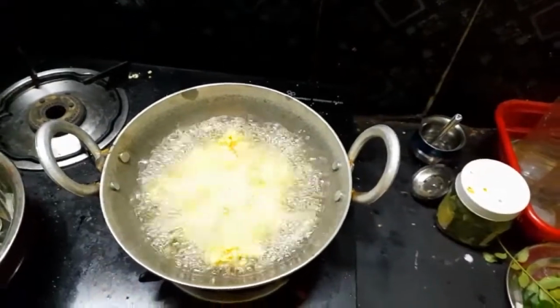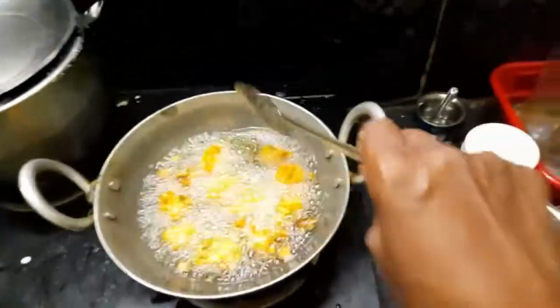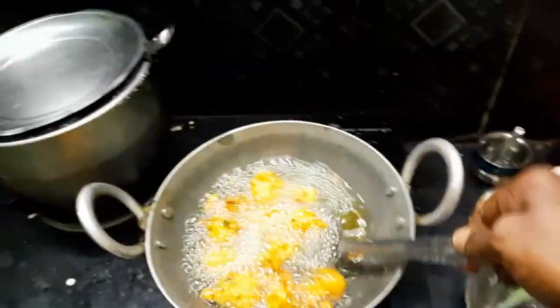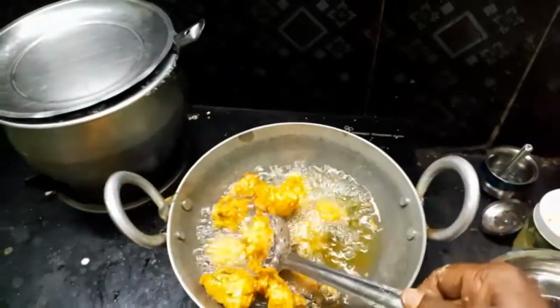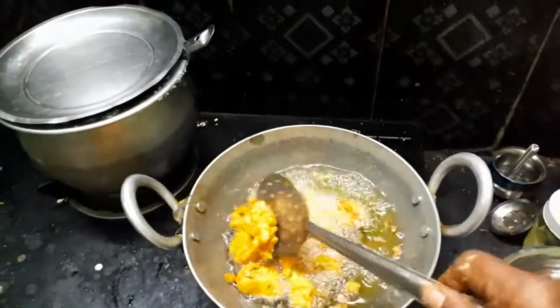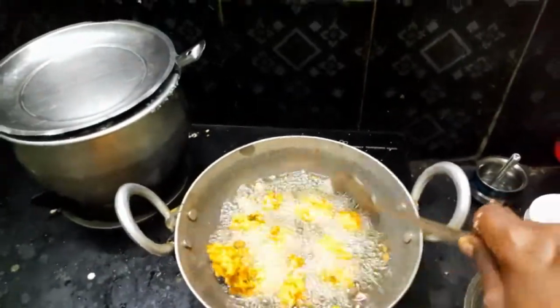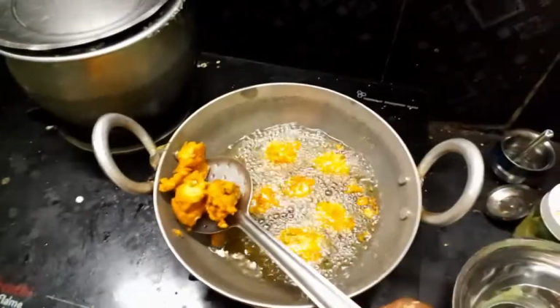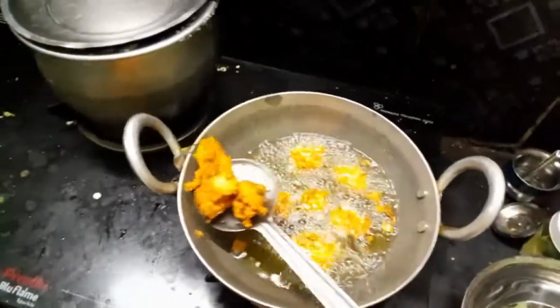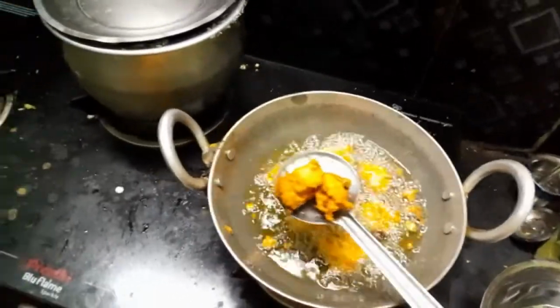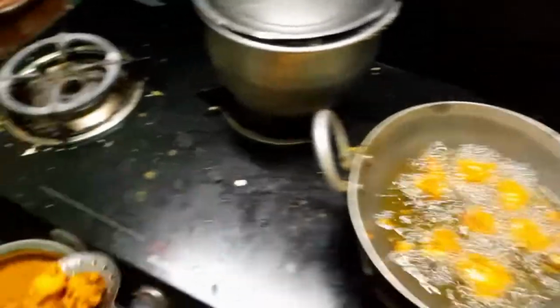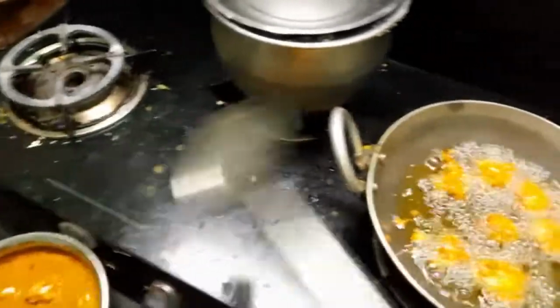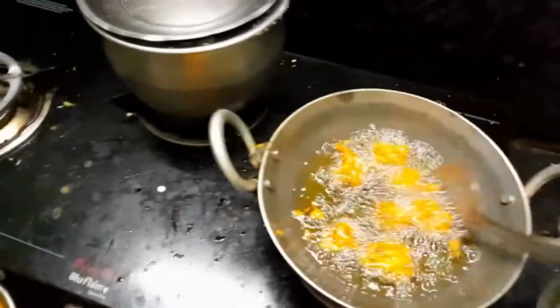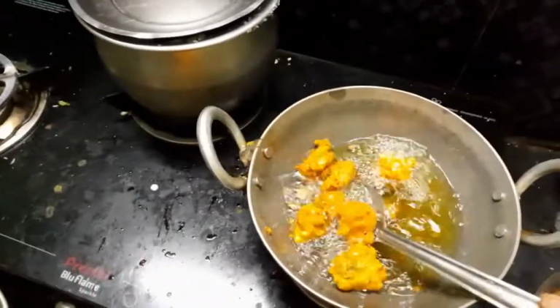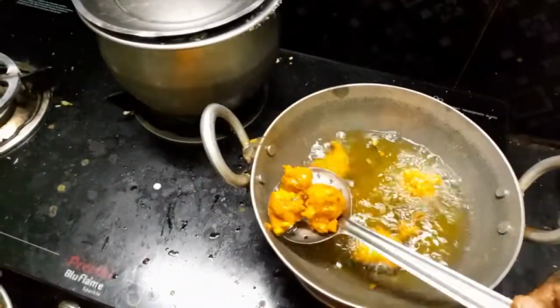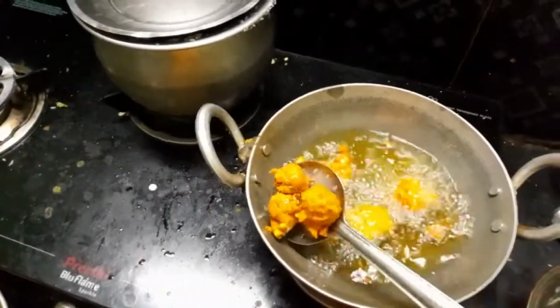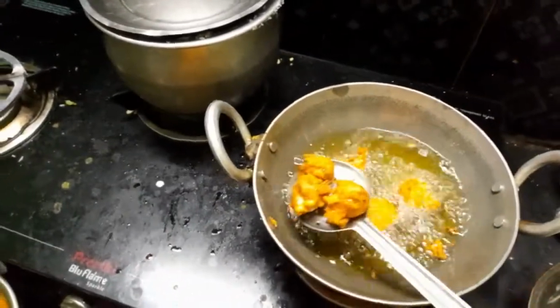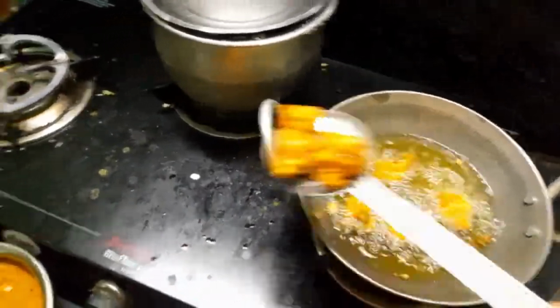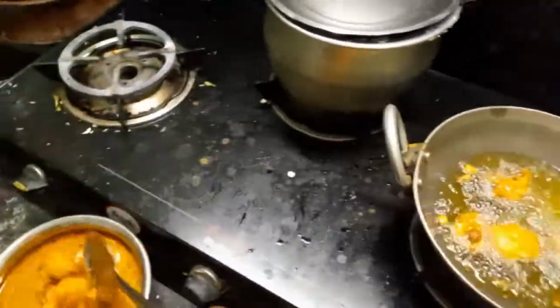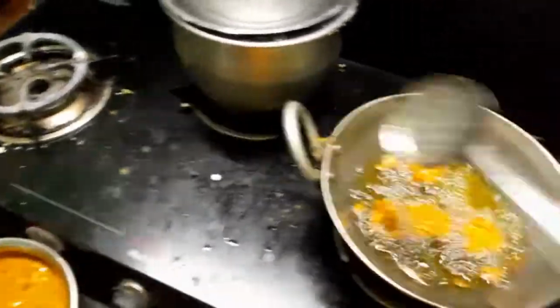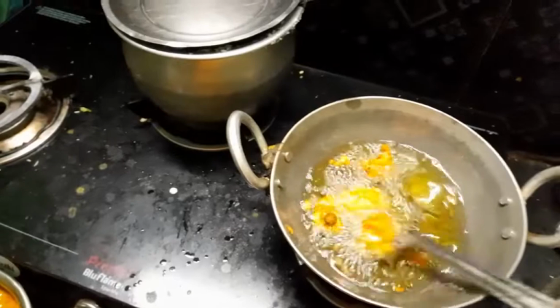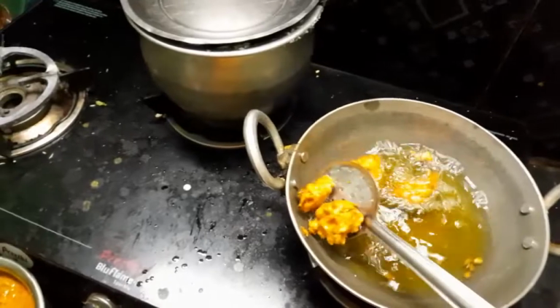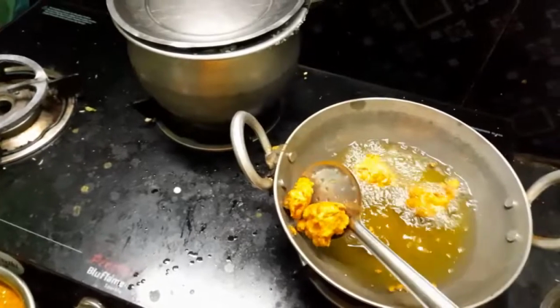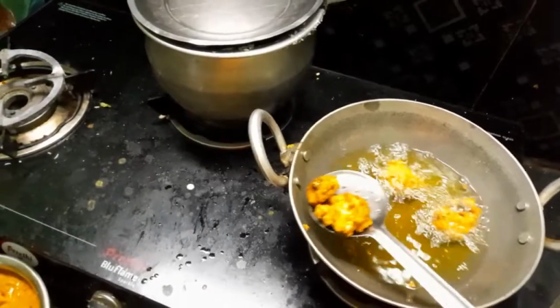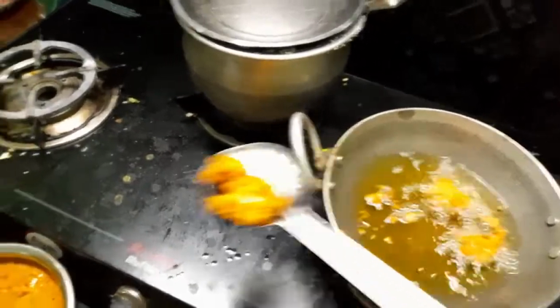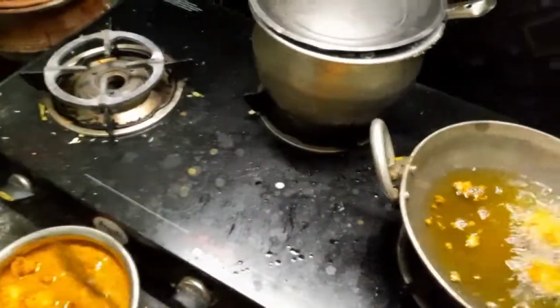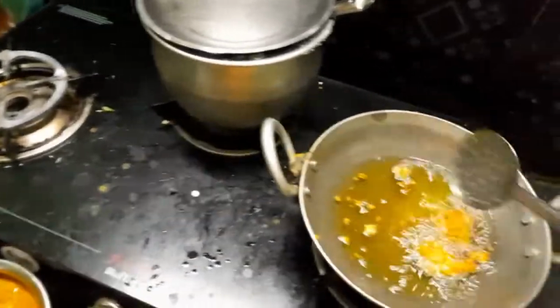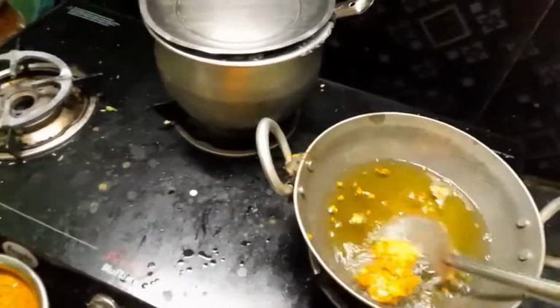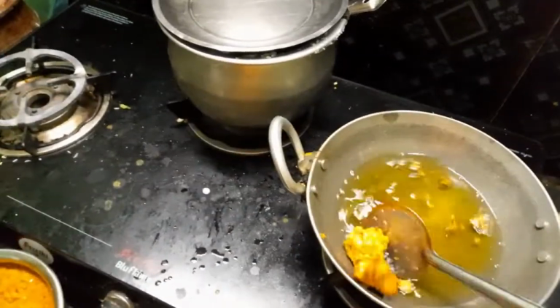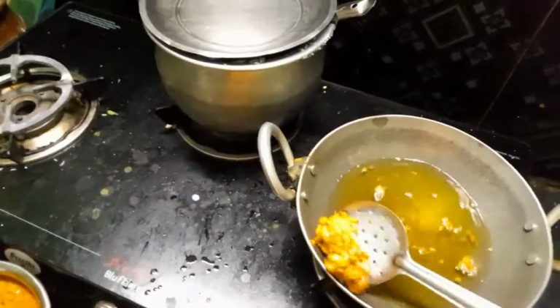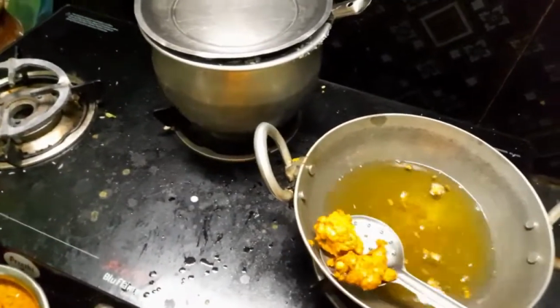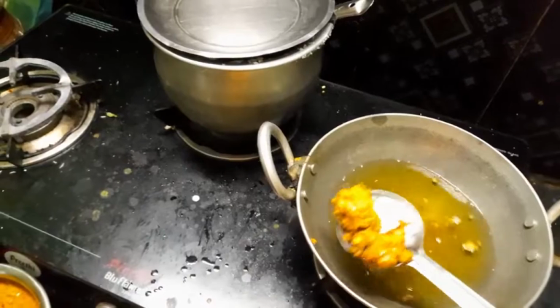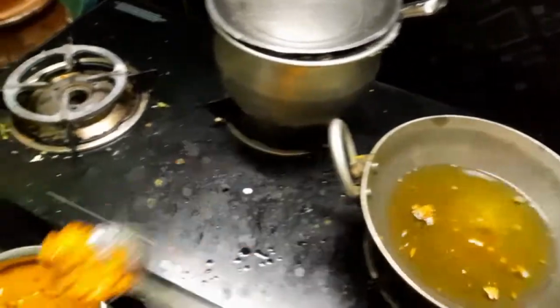The color is not too good. I am going to make a bagada. Friends, if you like this...